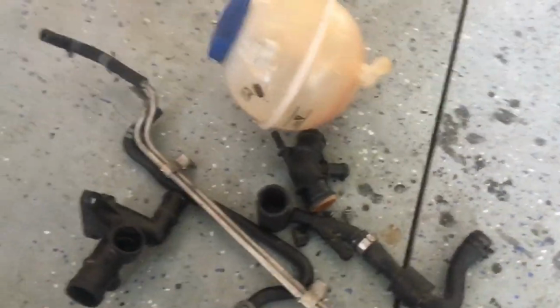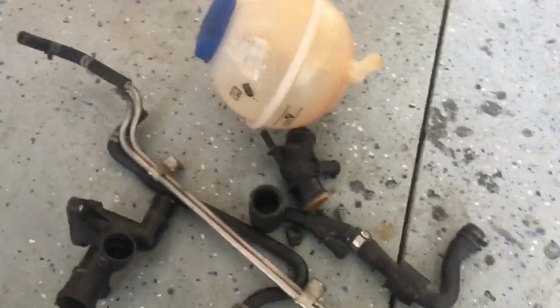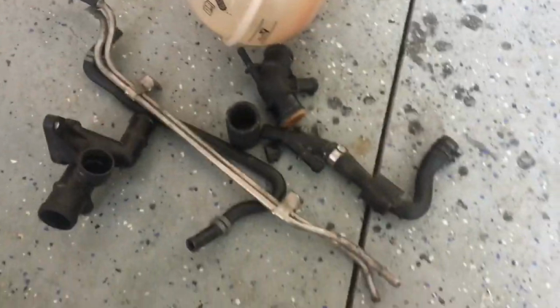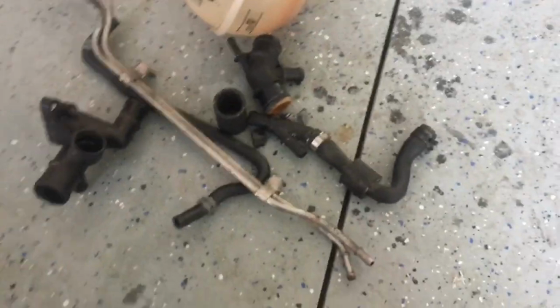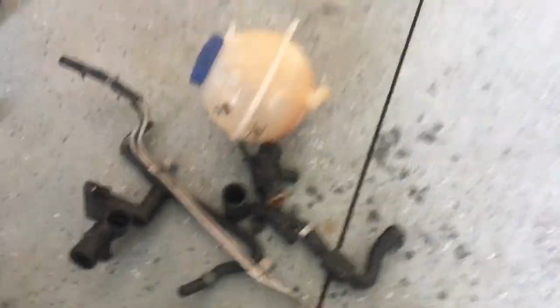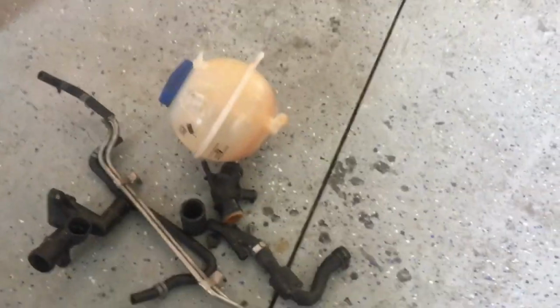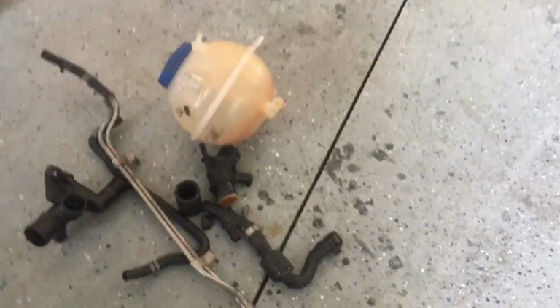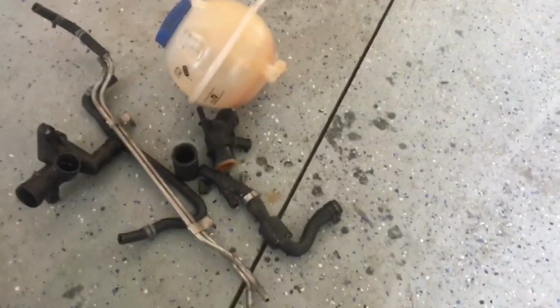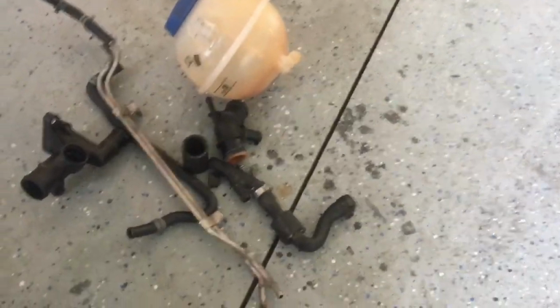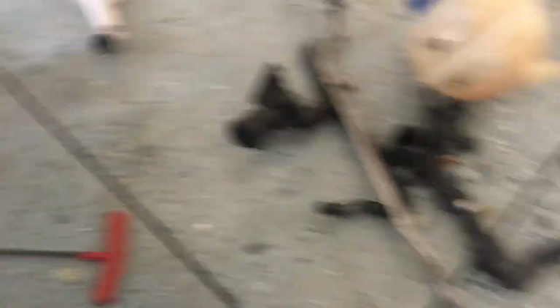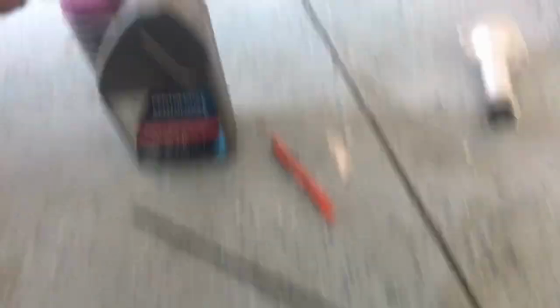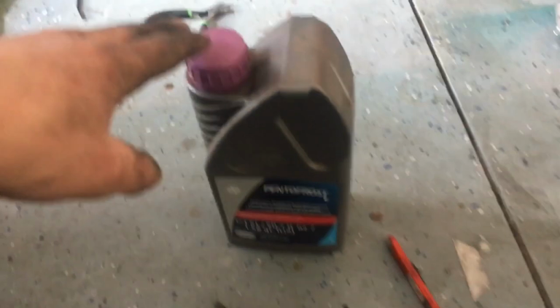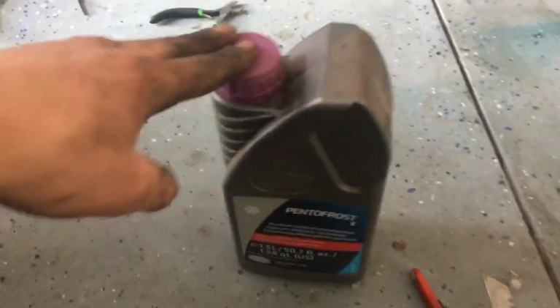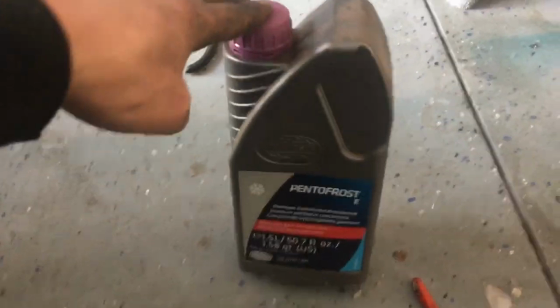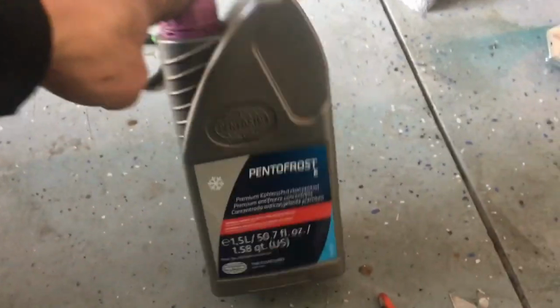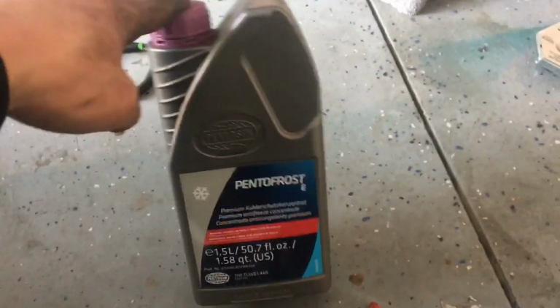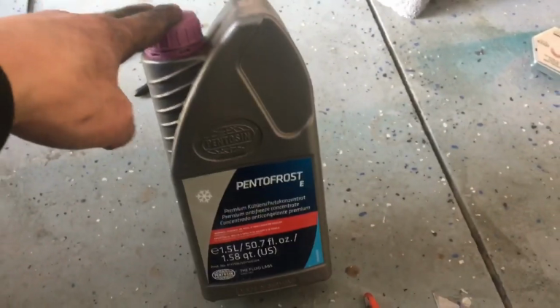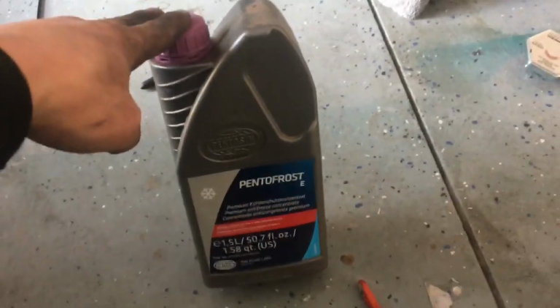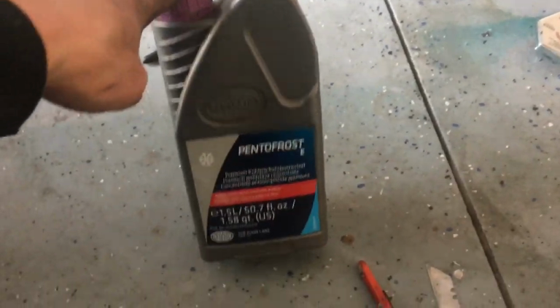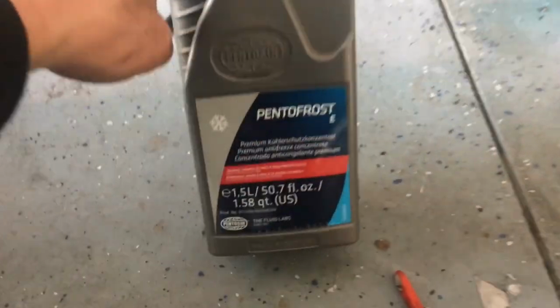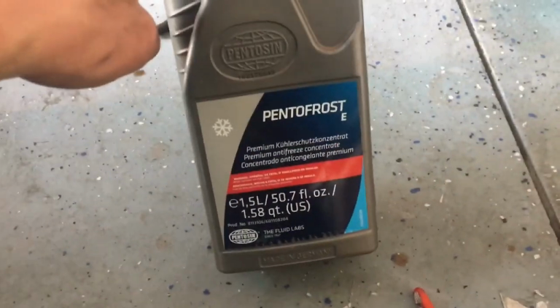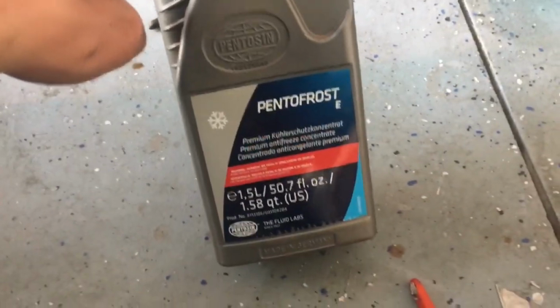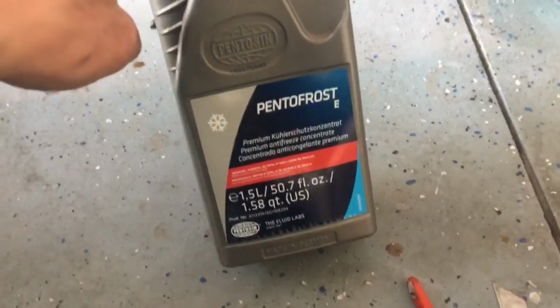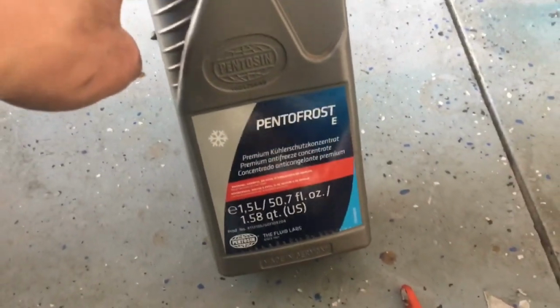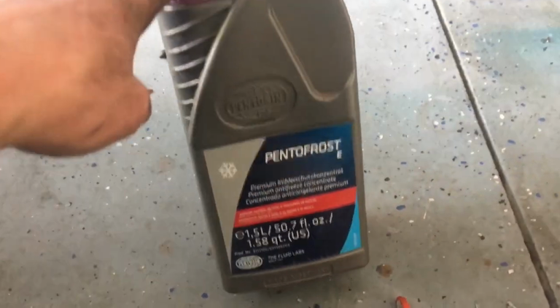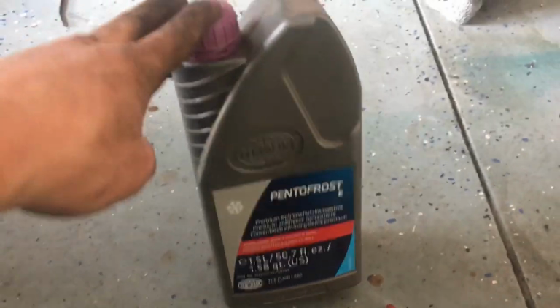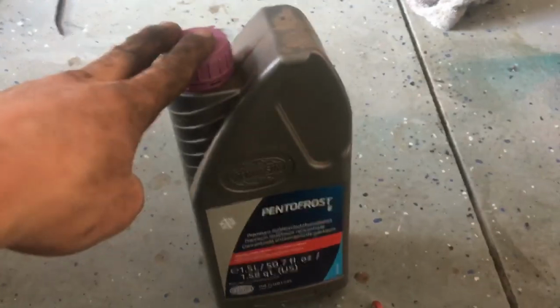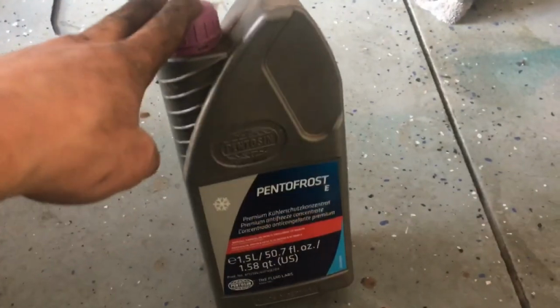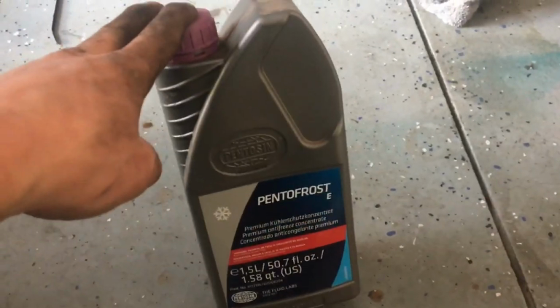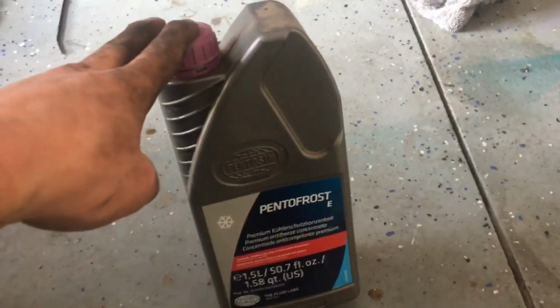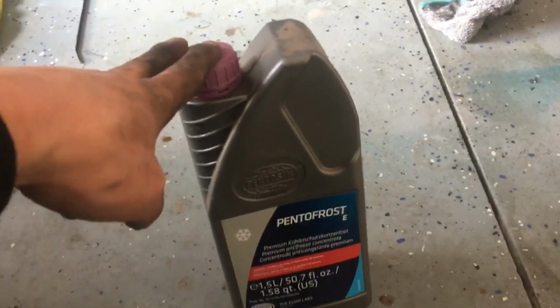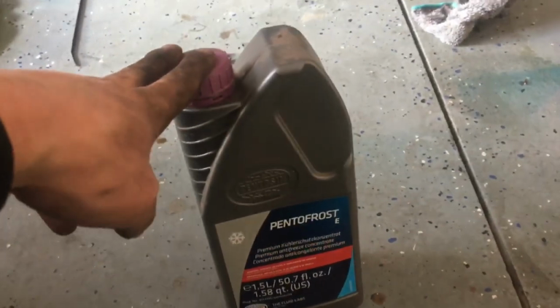This is everything that ended up coming out — quite a bit of stuff. I haven't filled it up with coolant yet to see if it has any leaks, but this is what you use and you mix it one to one with water.